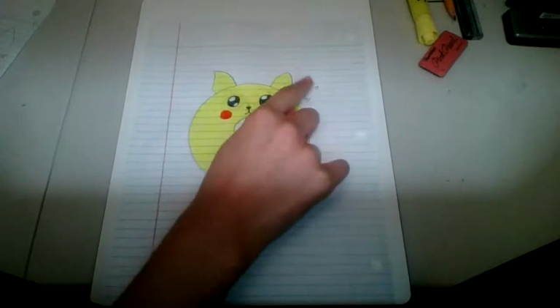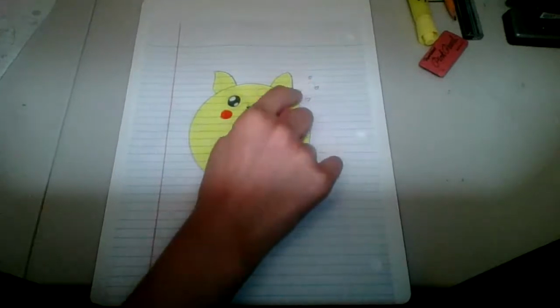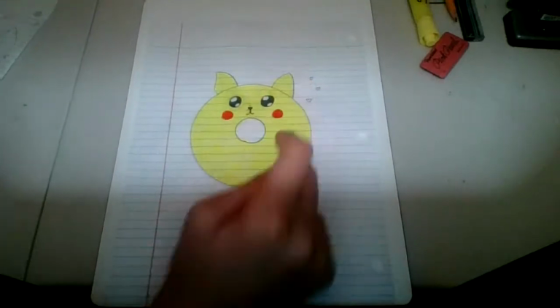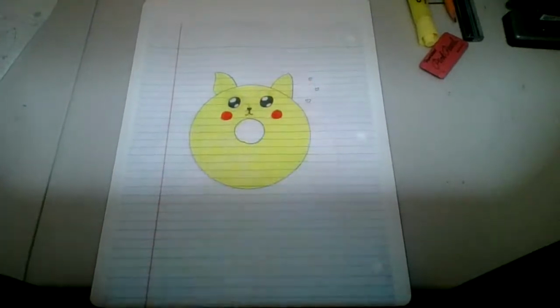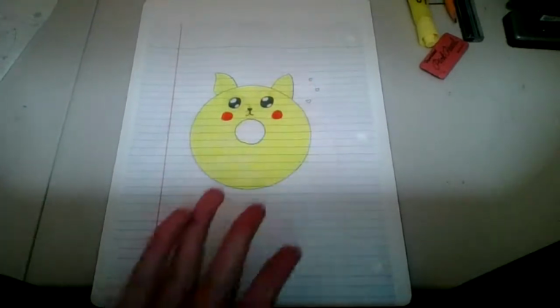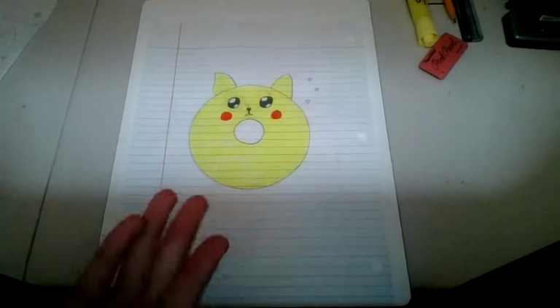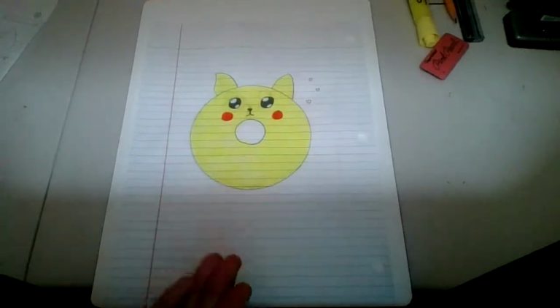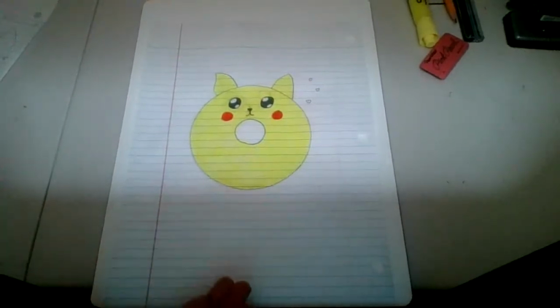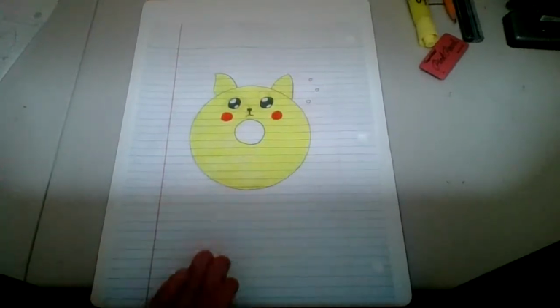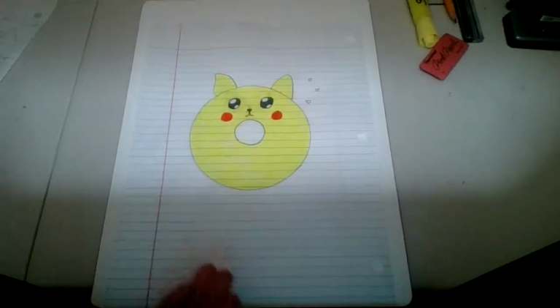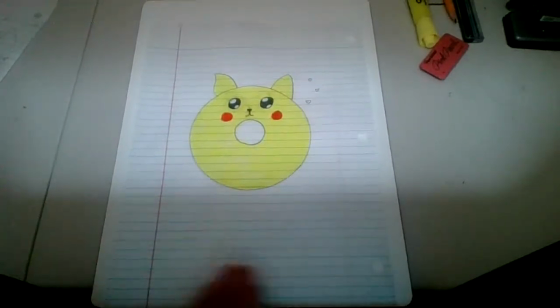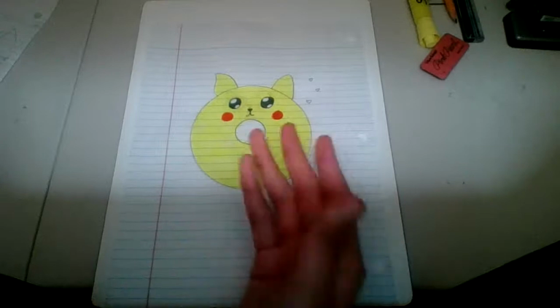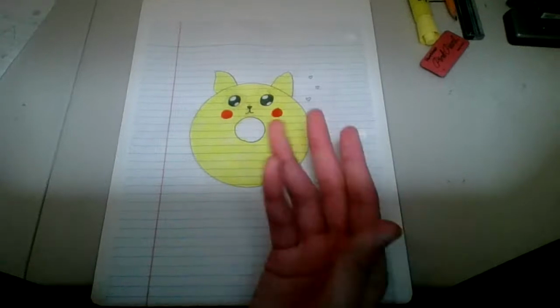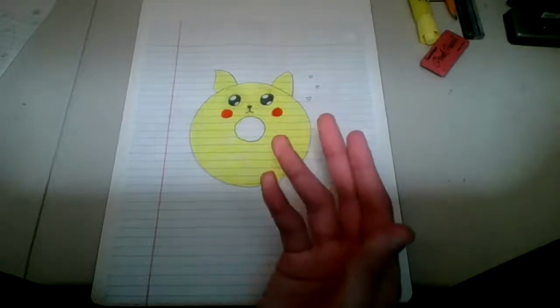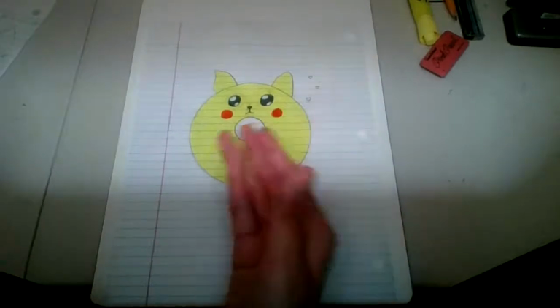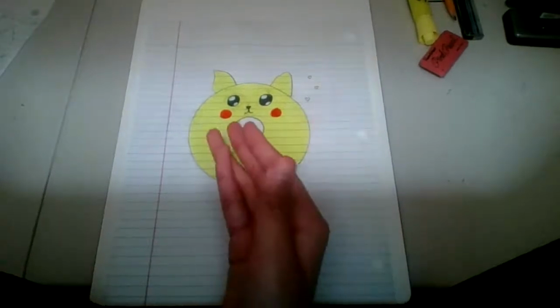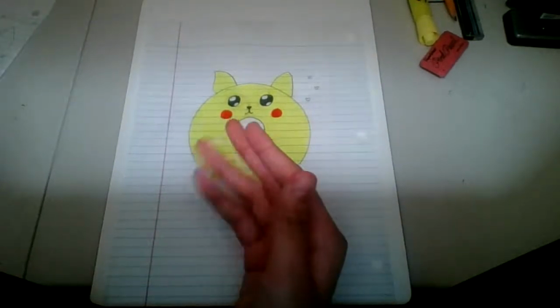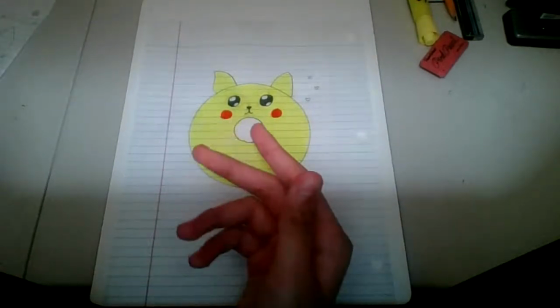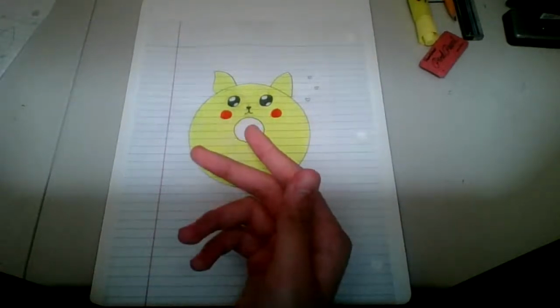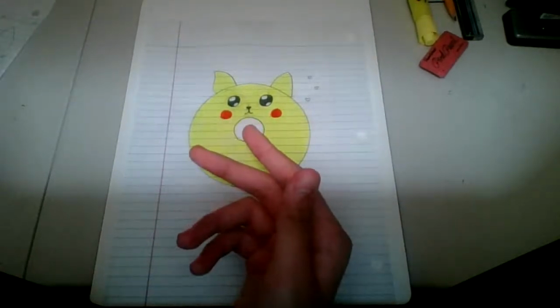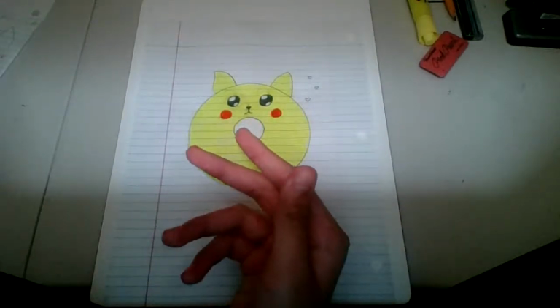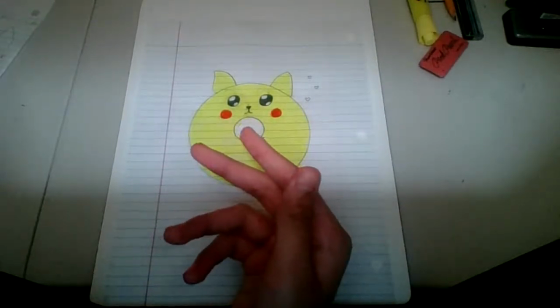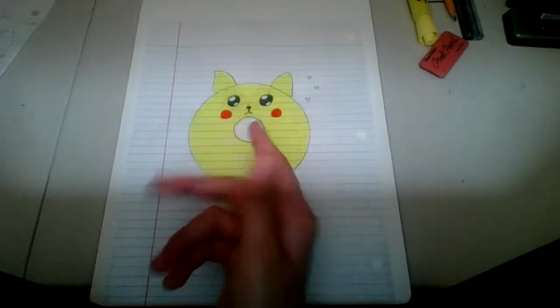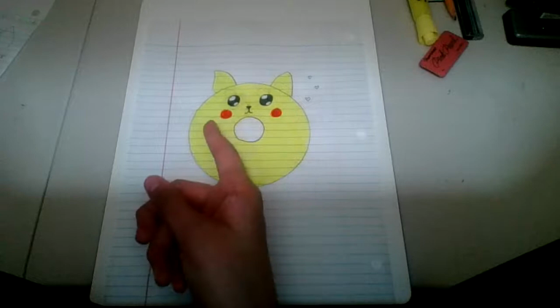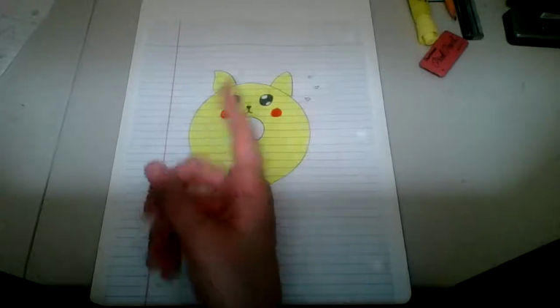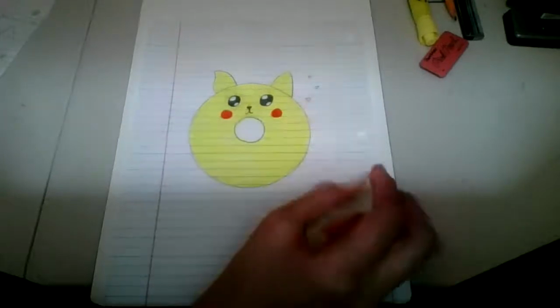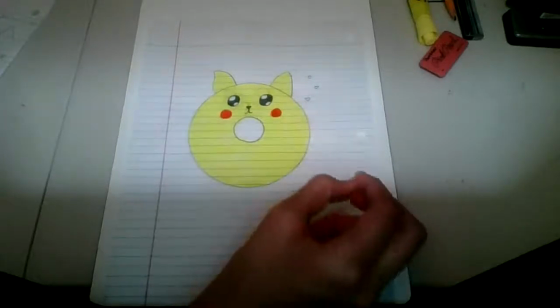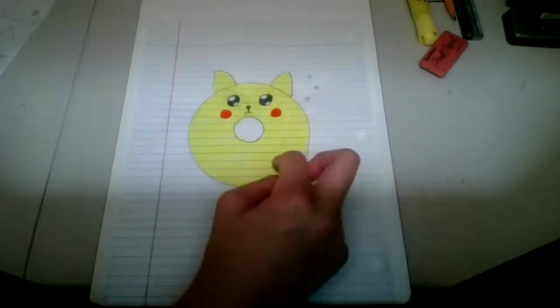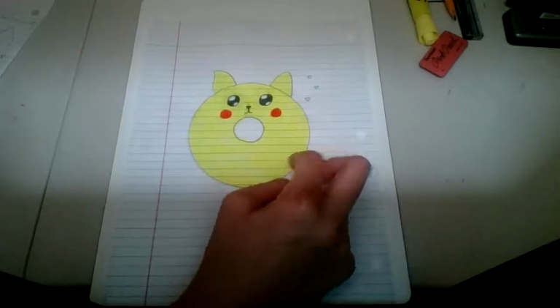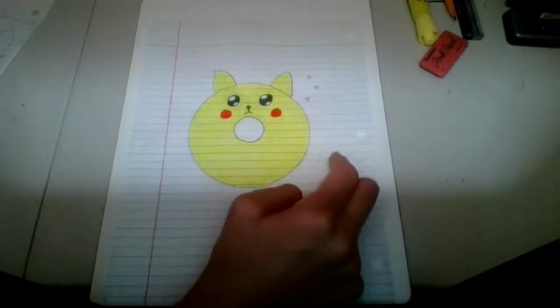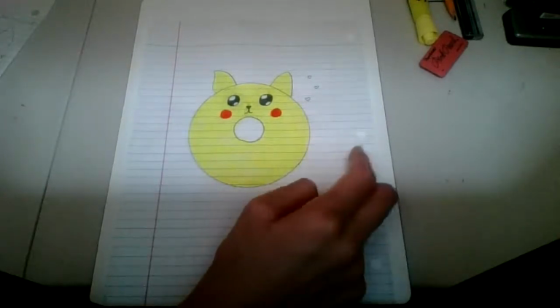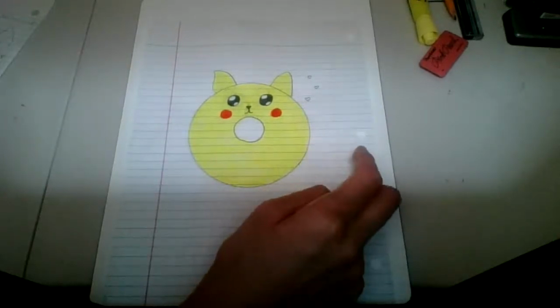You're going to make blushes with them, like this, and you're gonna make little baby hearts over here. I hope you guys learned how to draw a donut Pikachu! If you want to copy mine, you can pause the video and copy mine. Bye!